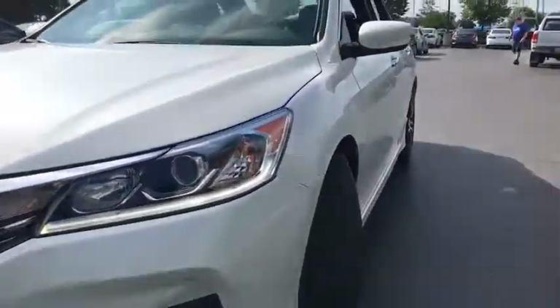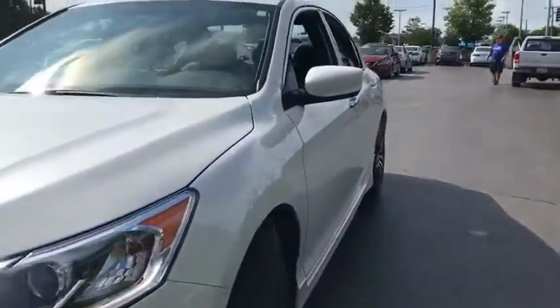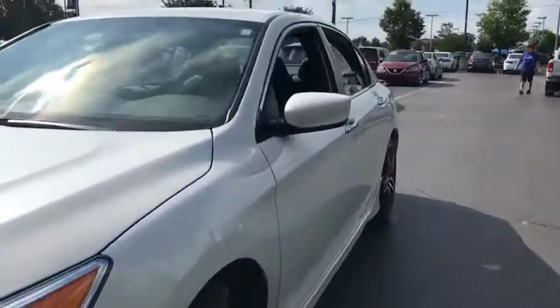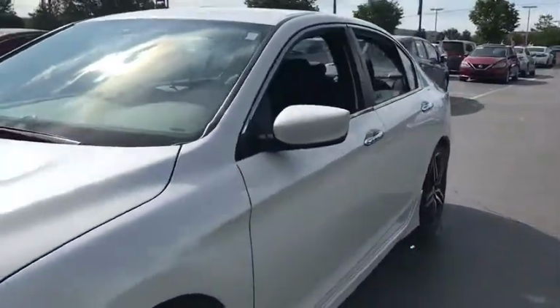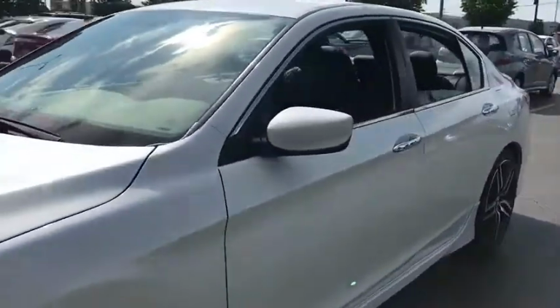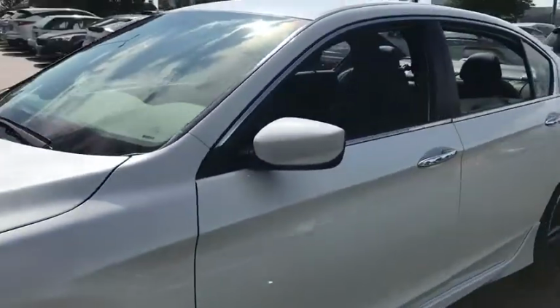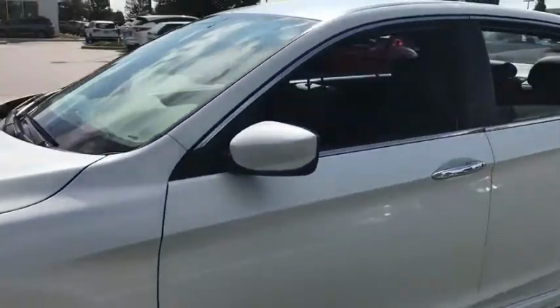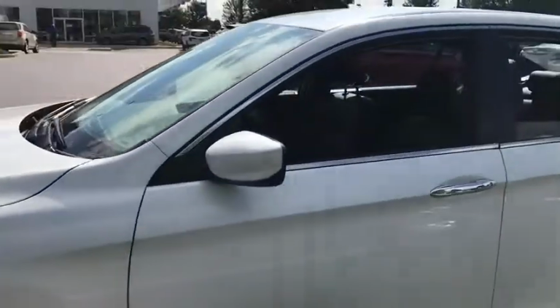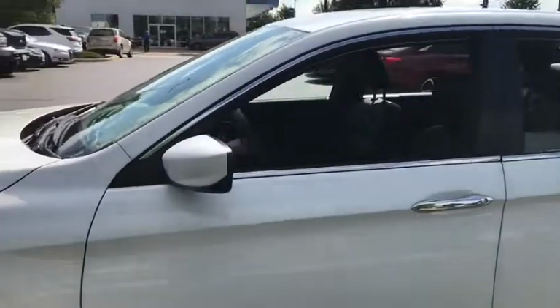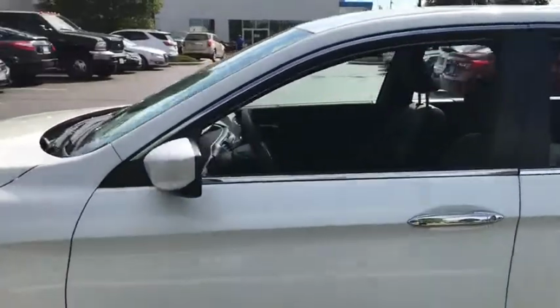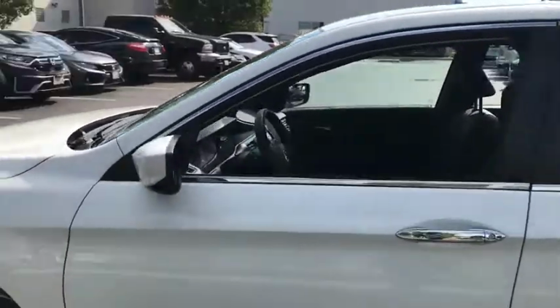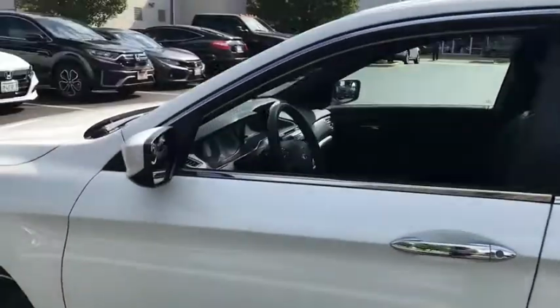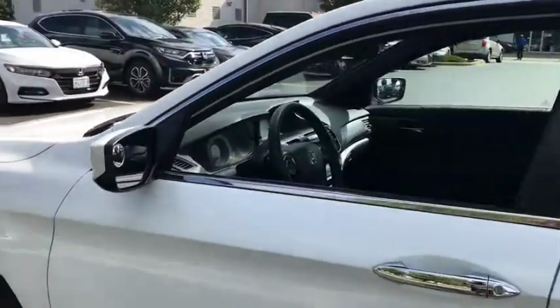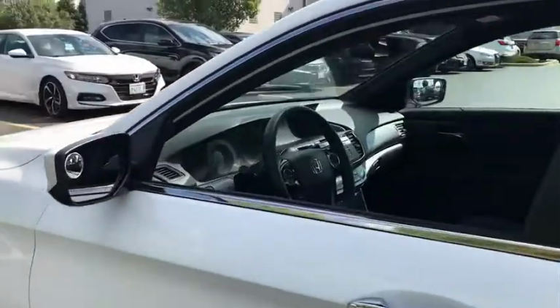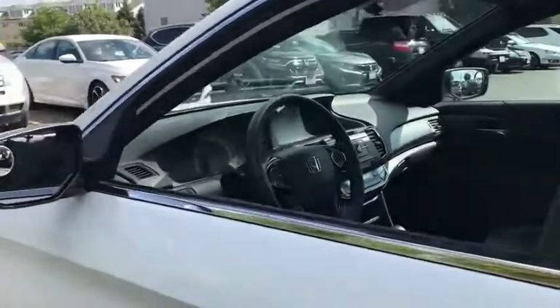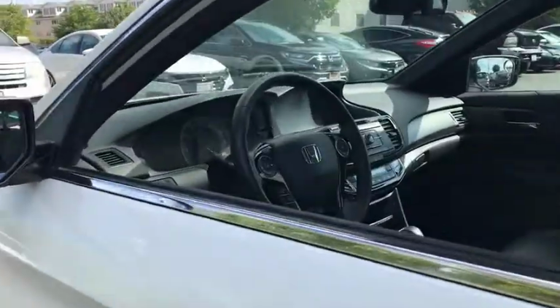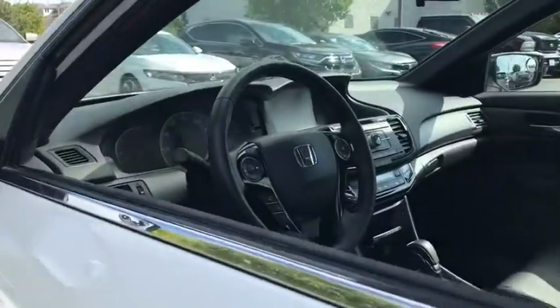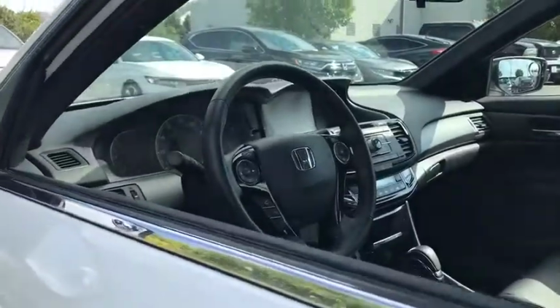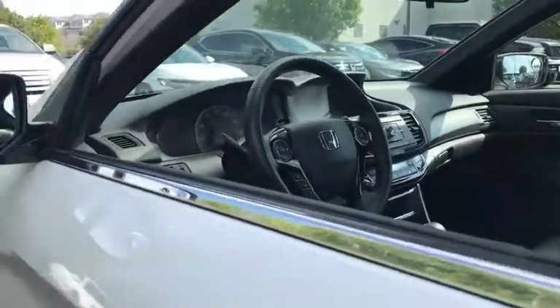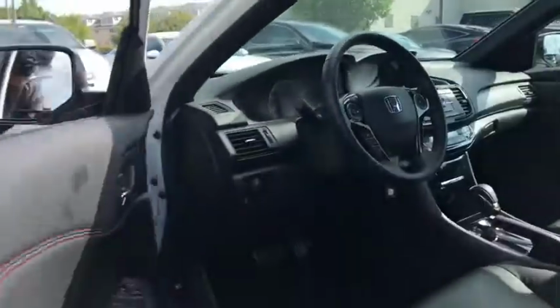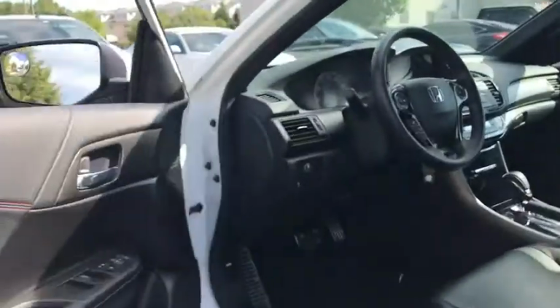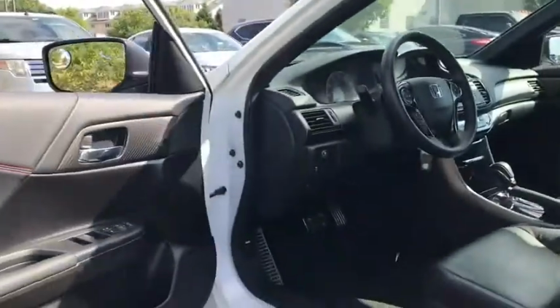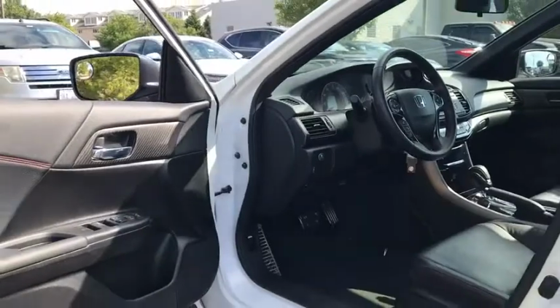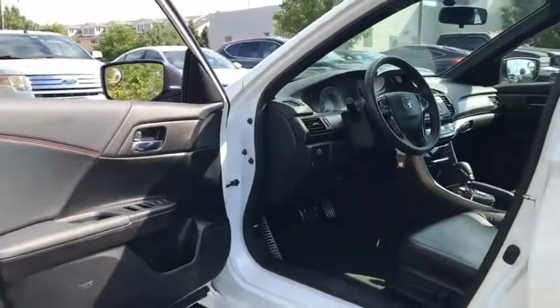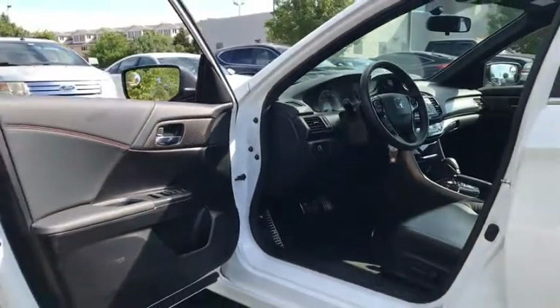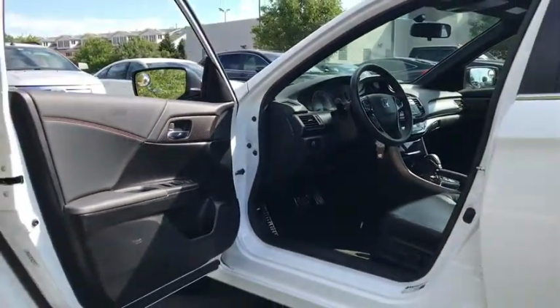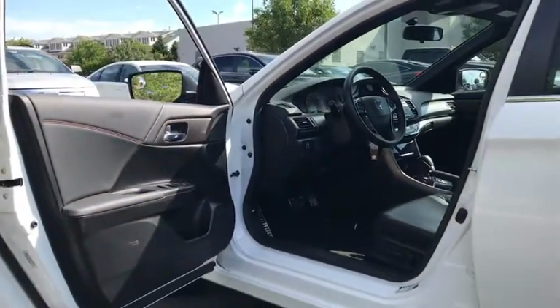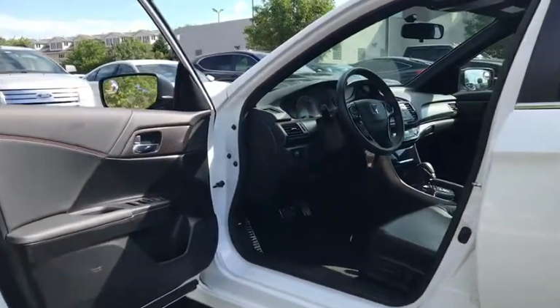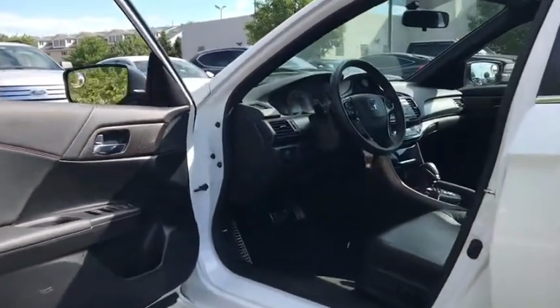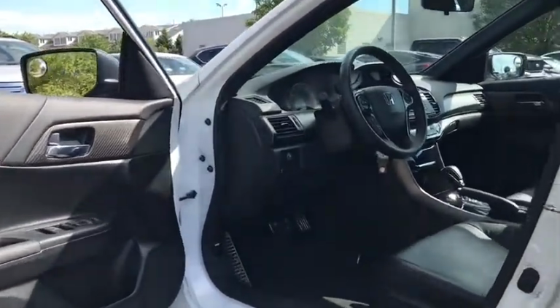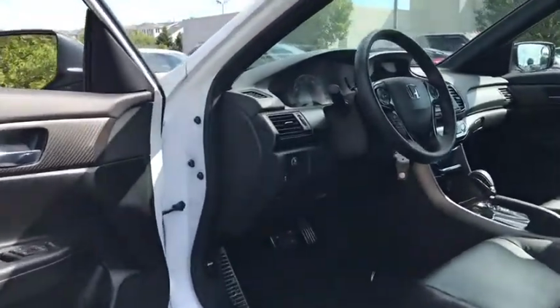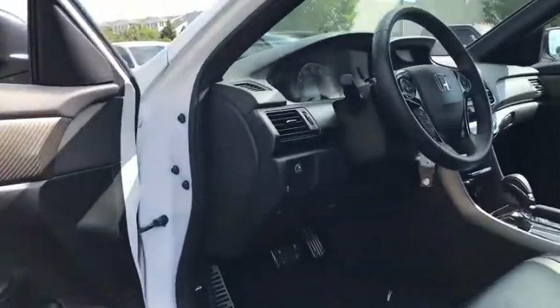Steering wheel audio controls, backup camera, heated seats, traction control, Bluetooth, dual airbags, alloy wheels, power steering, four-wheel disc brakes, rear window defroster, fog lights.